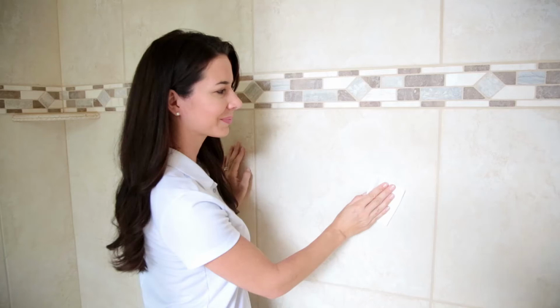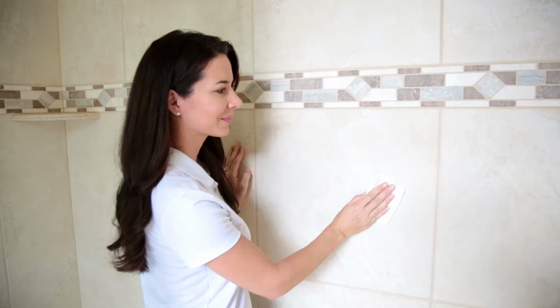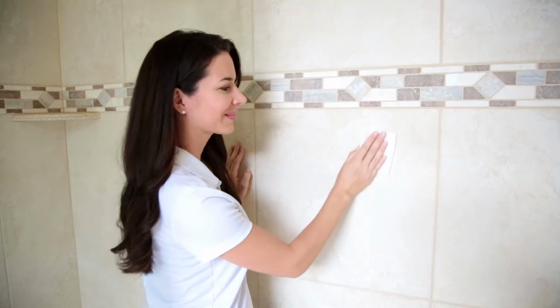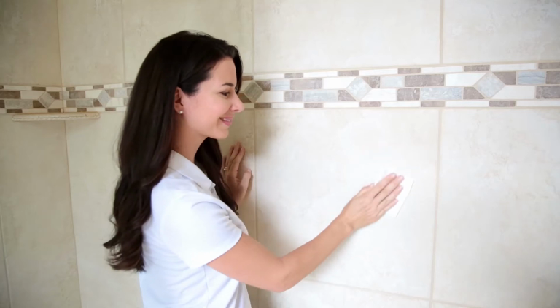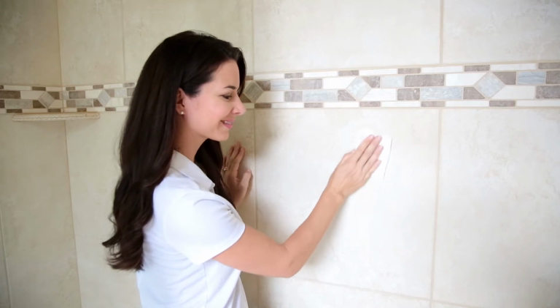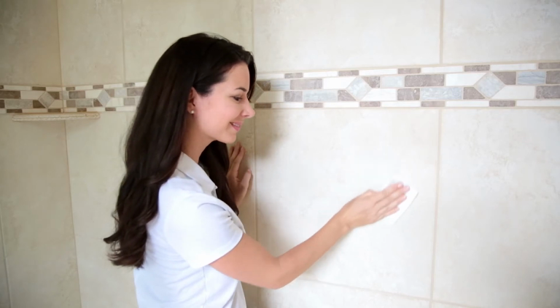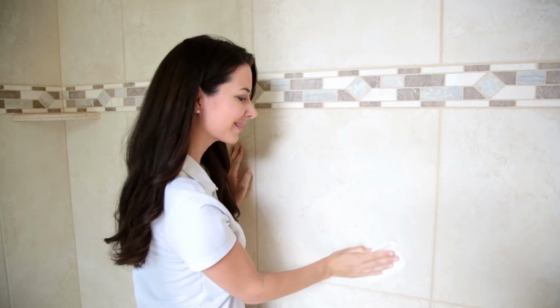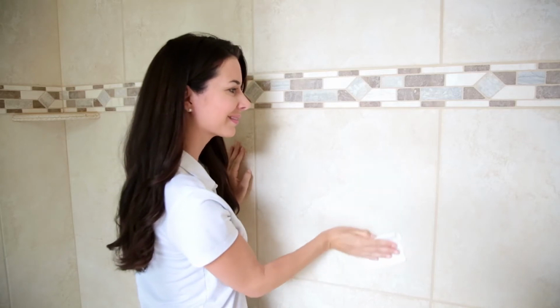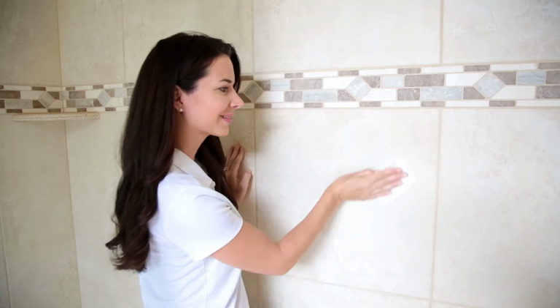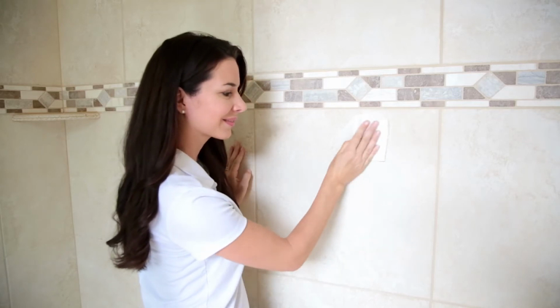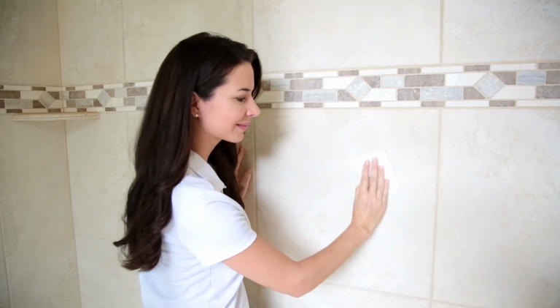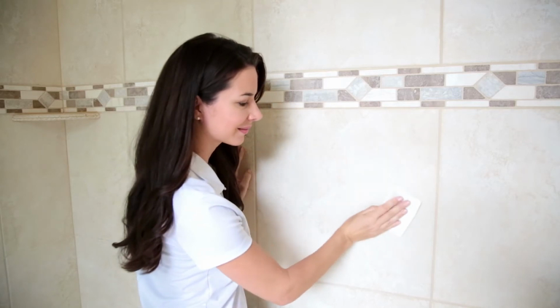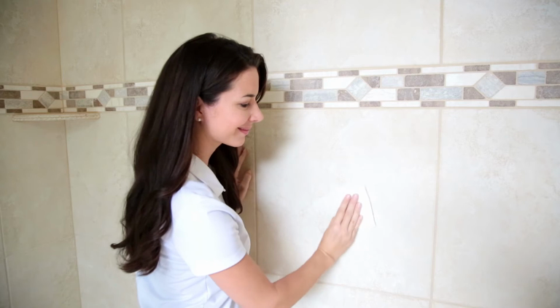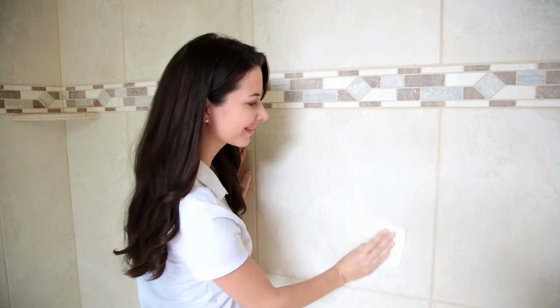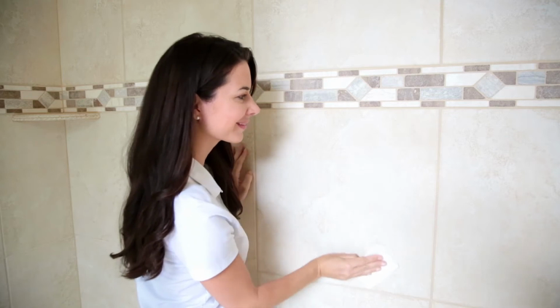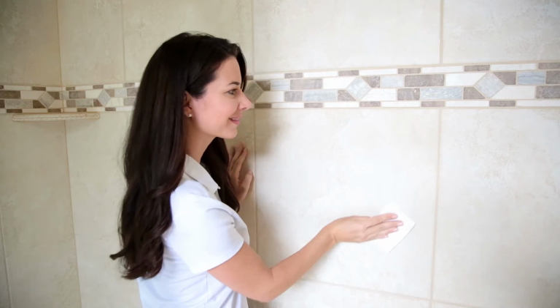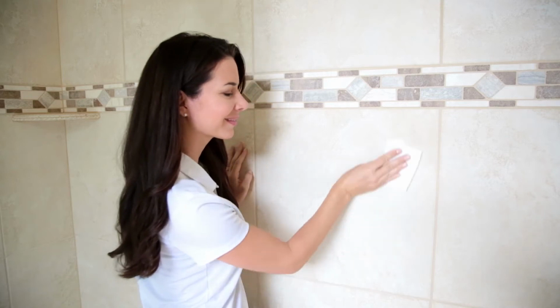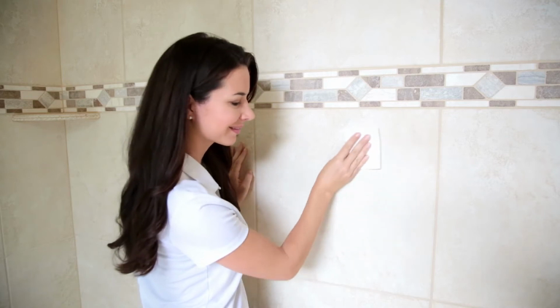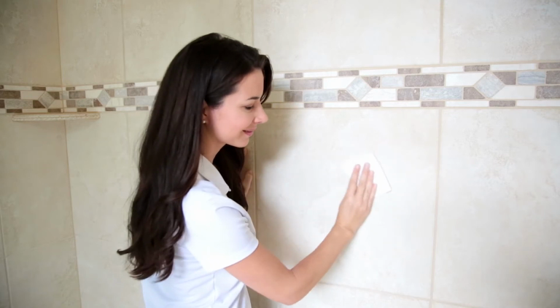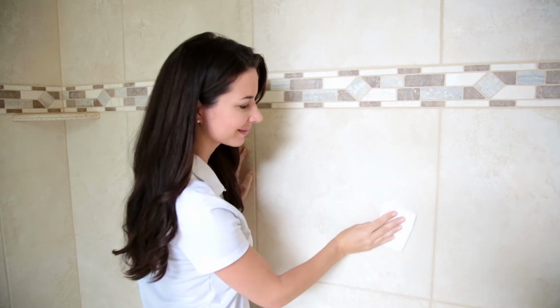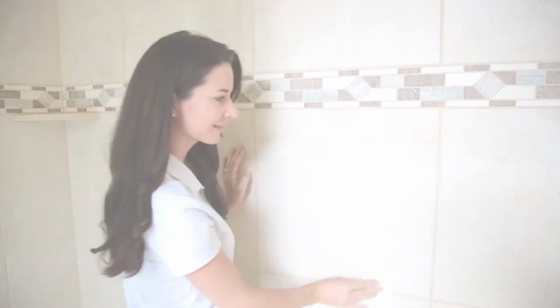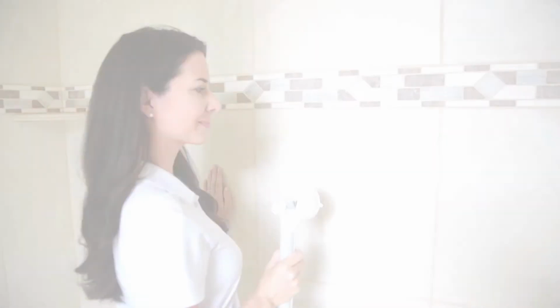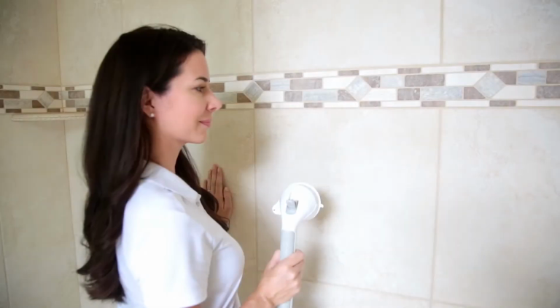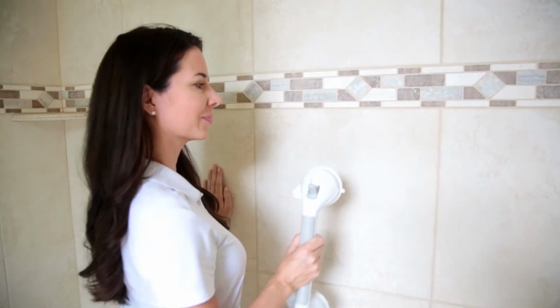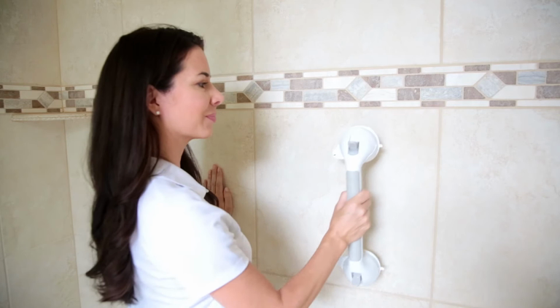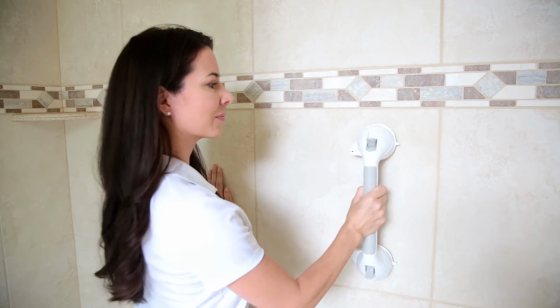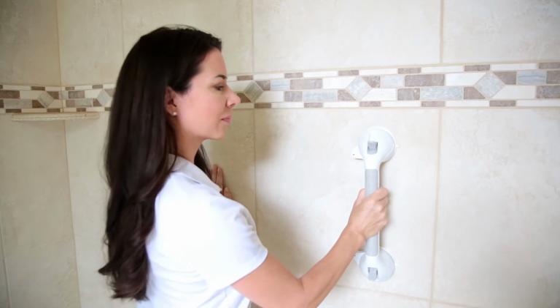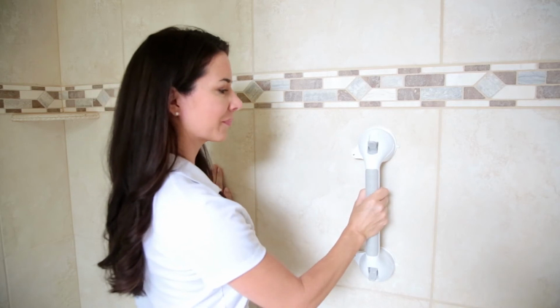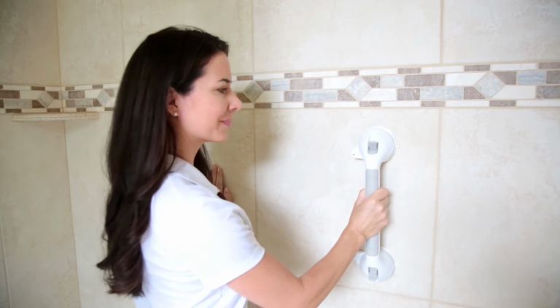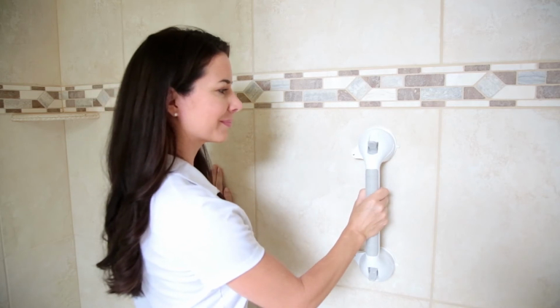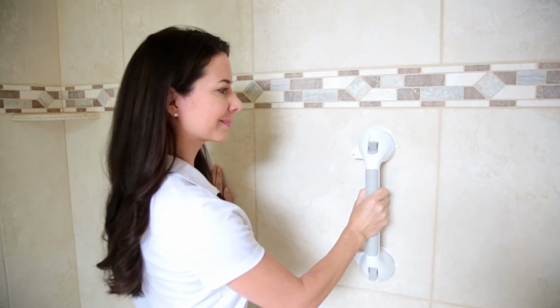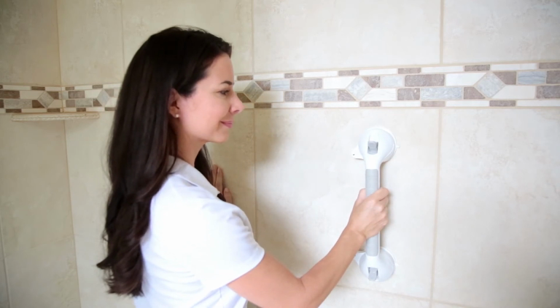Before installation, be sure the surface is clean and dry. This is important to achieve a secure hold. Flip the latches upward, then firmly press the rubber suction cups.